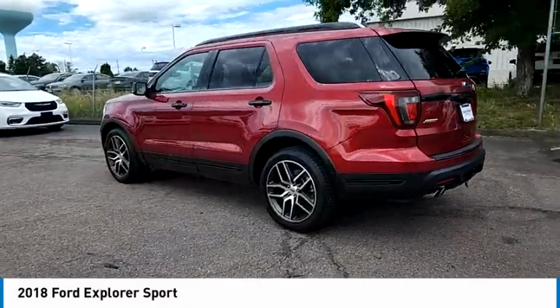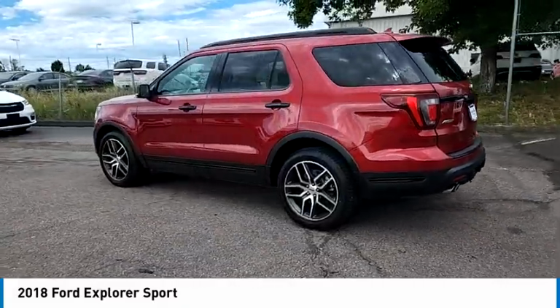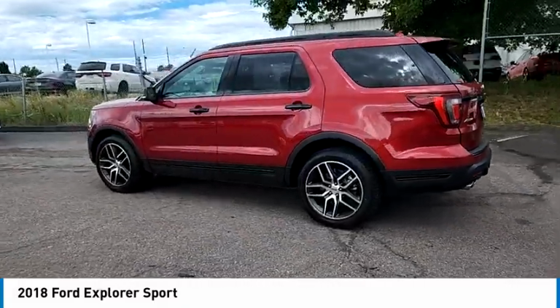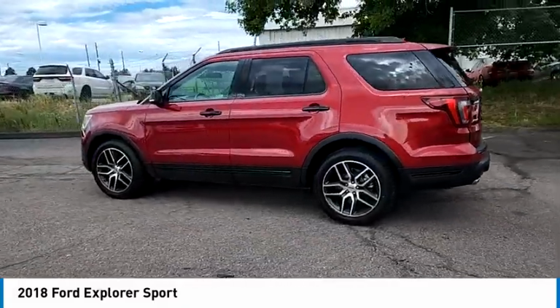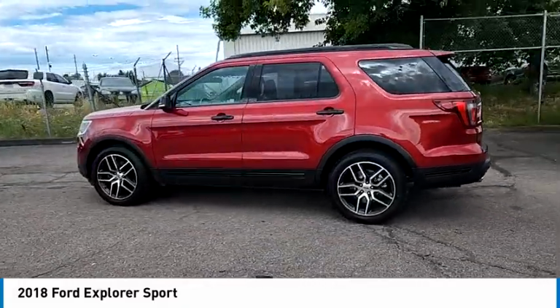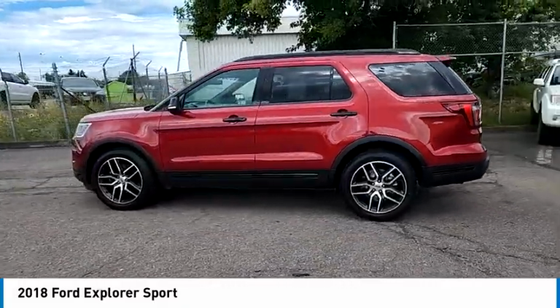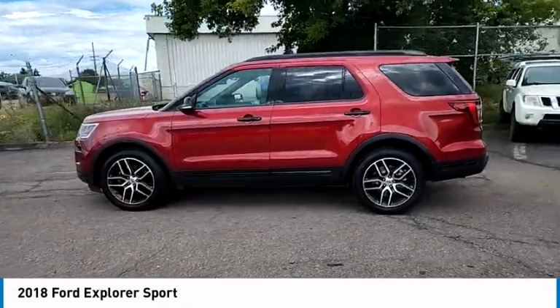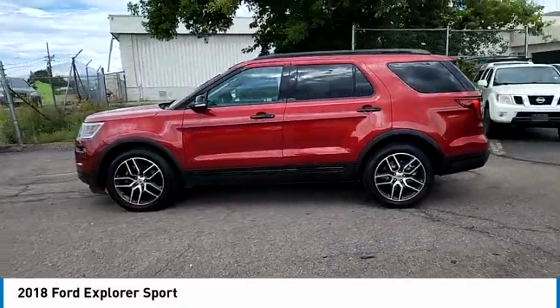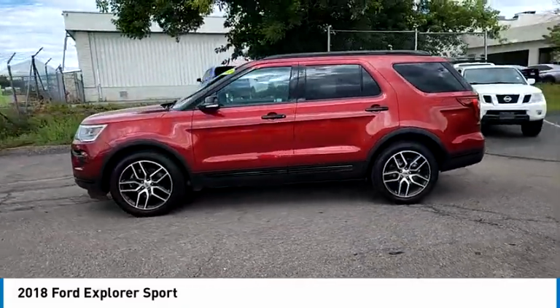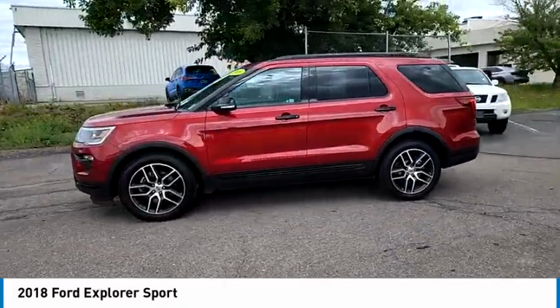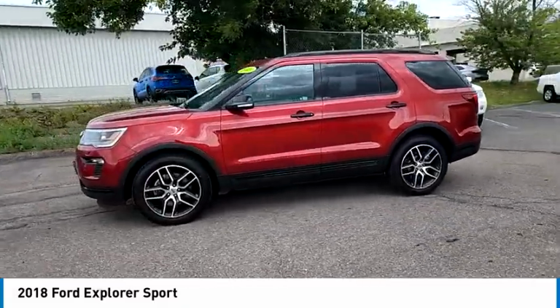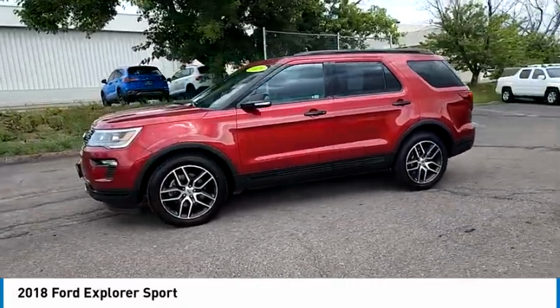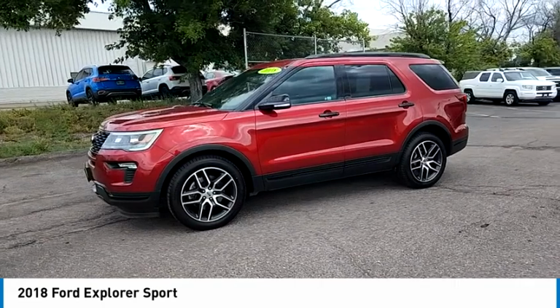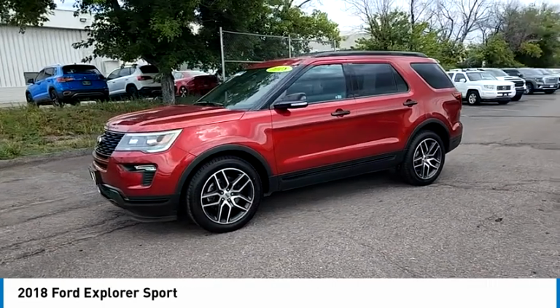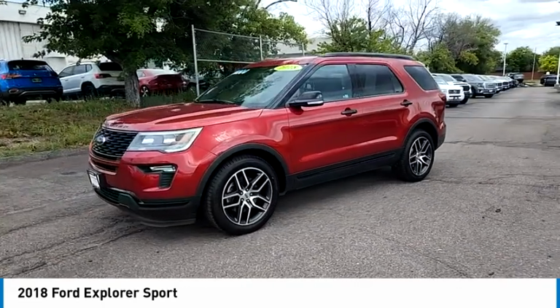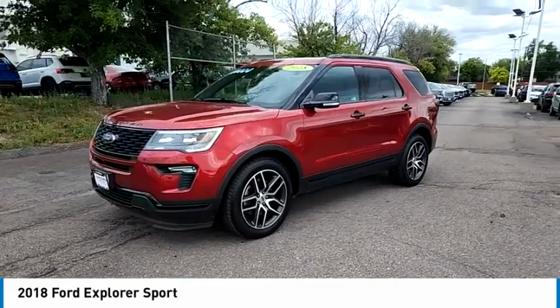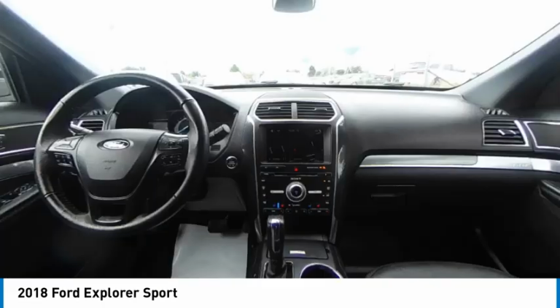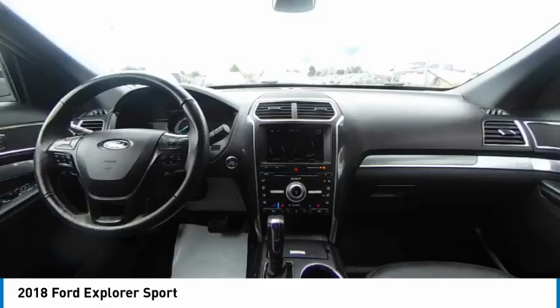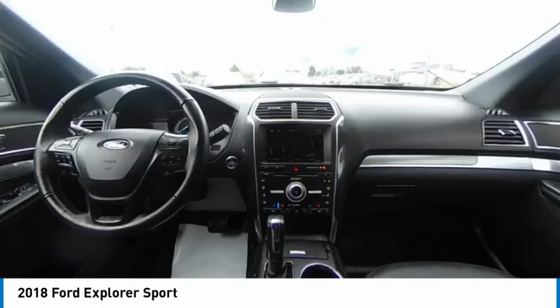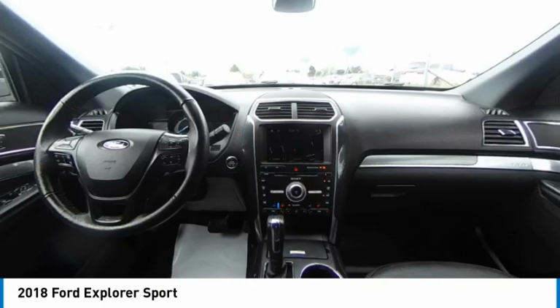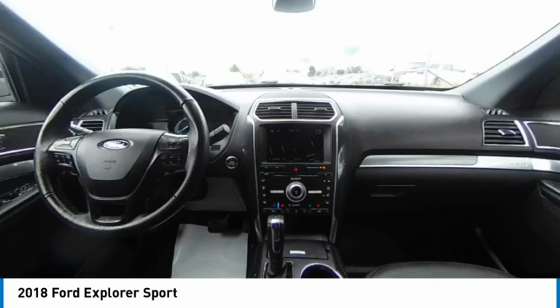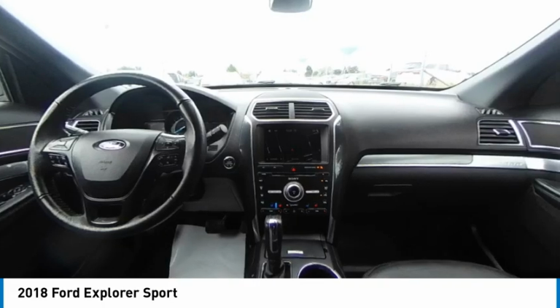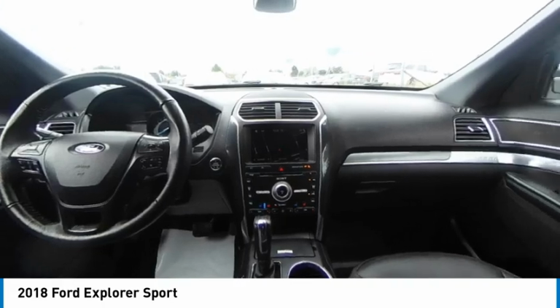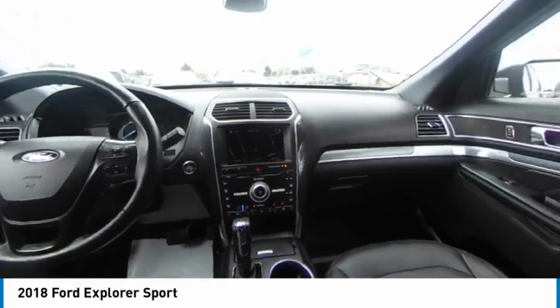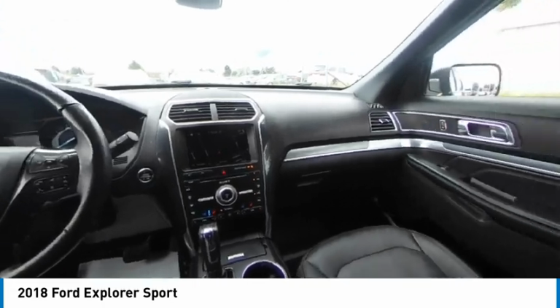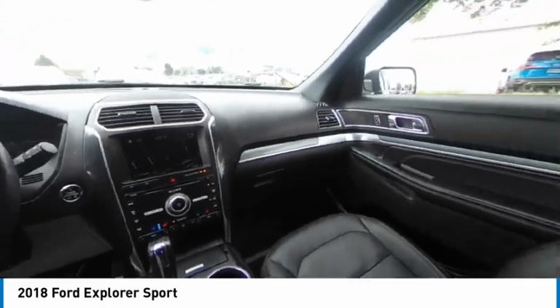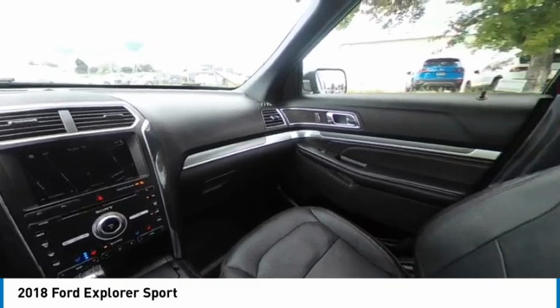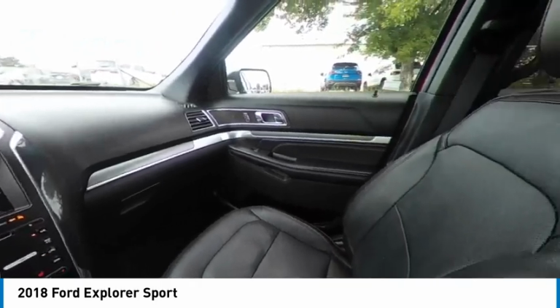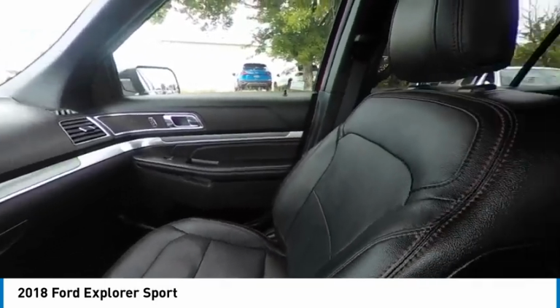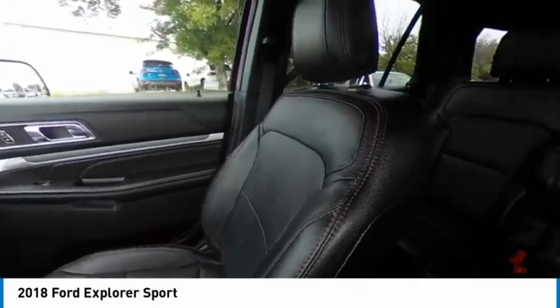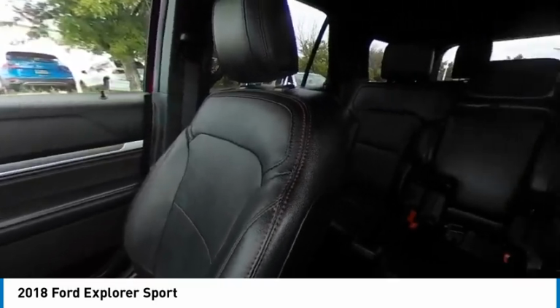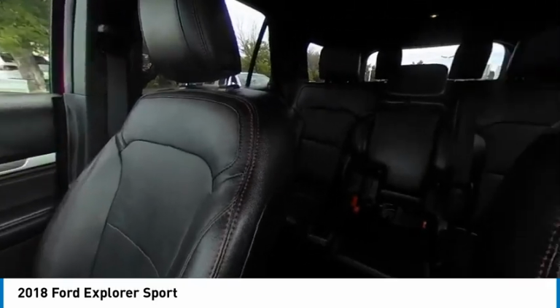Tire pressure monitor, four-wheel drive, turbocharged, tow hitch, heated mirrors, electronic stability control, alloy wheels, aluminum wheels, rear spoiler, remote engine start.